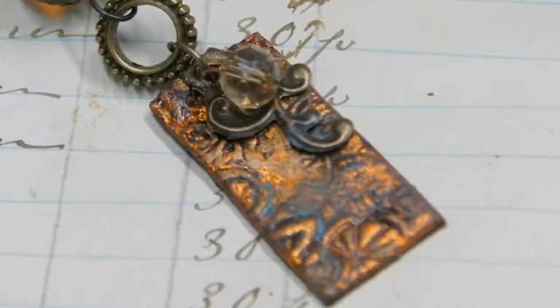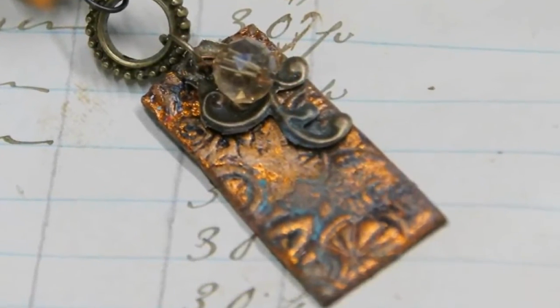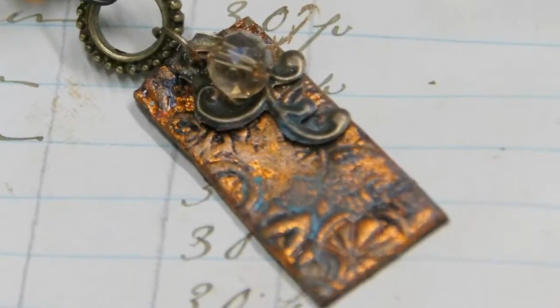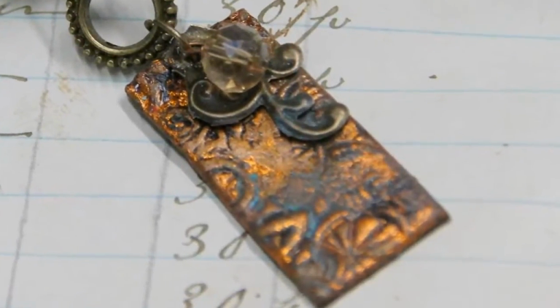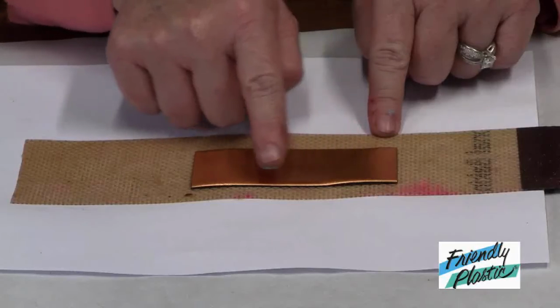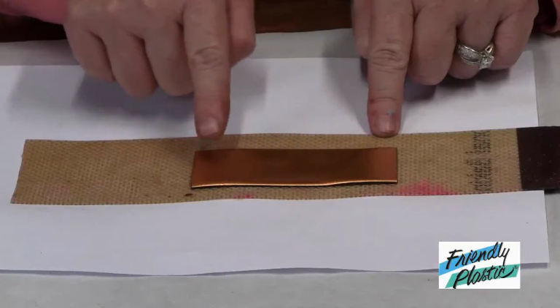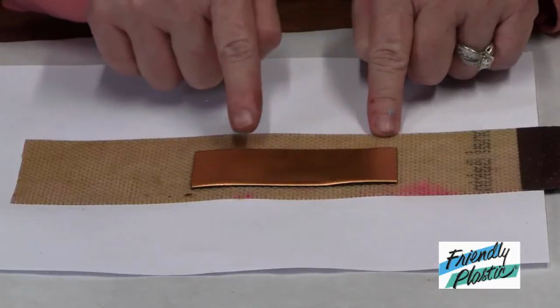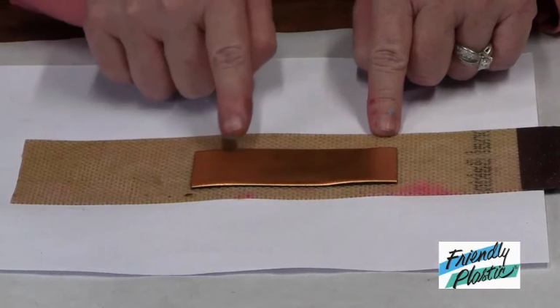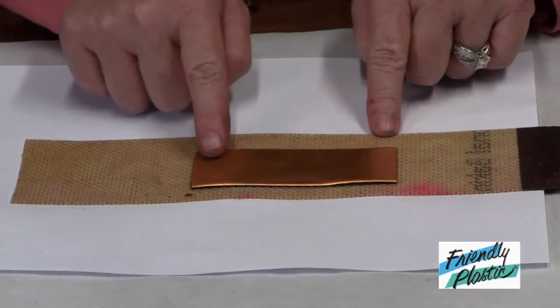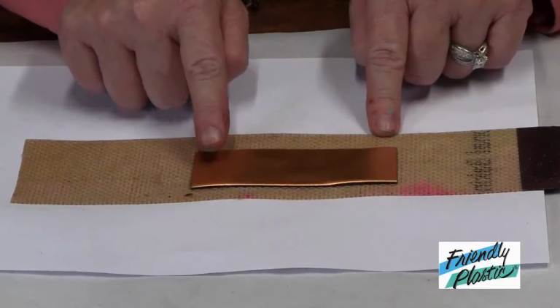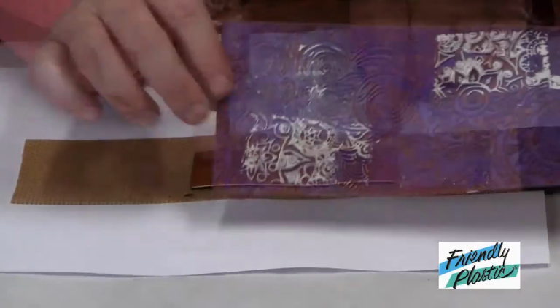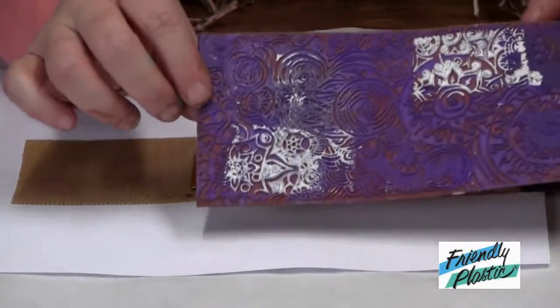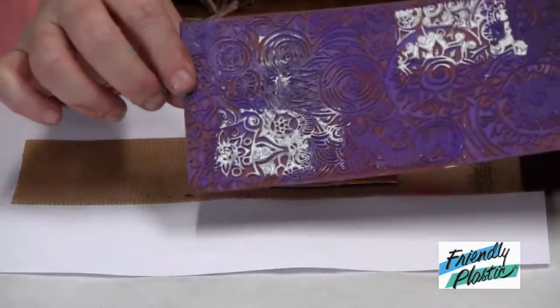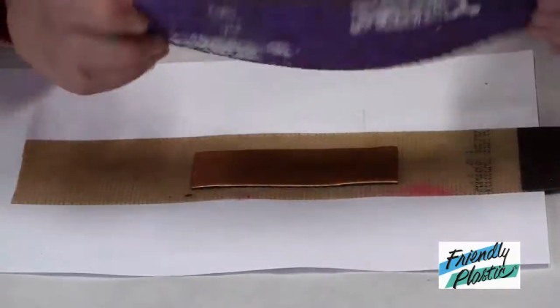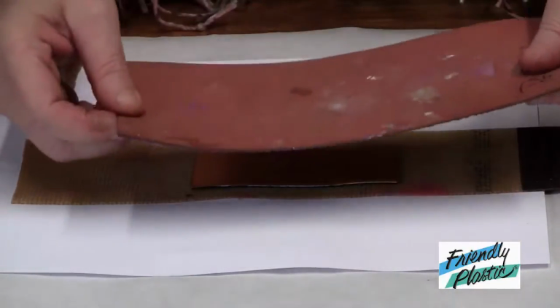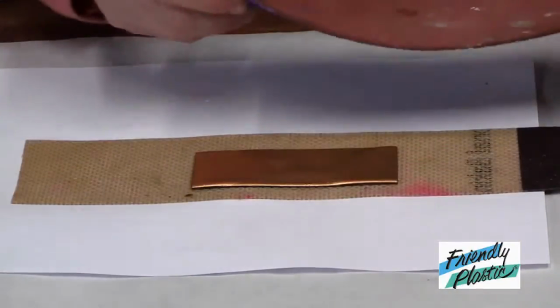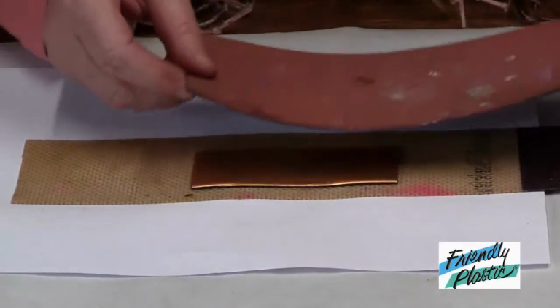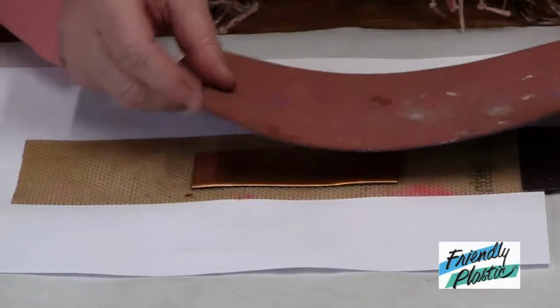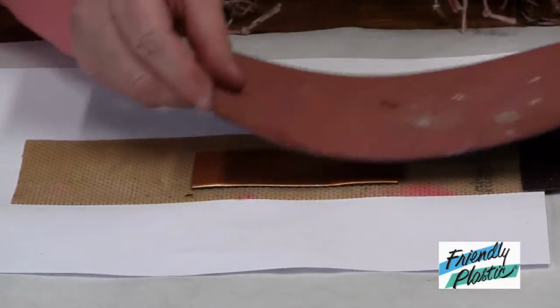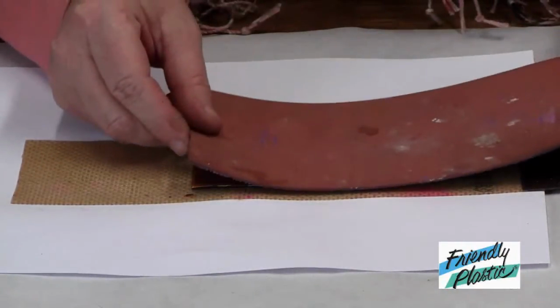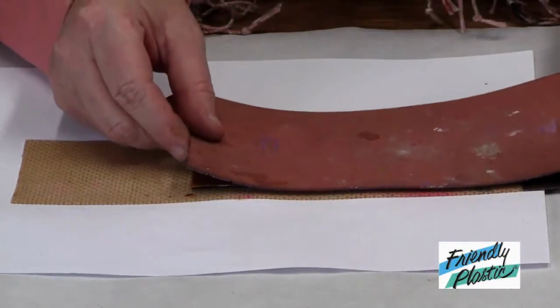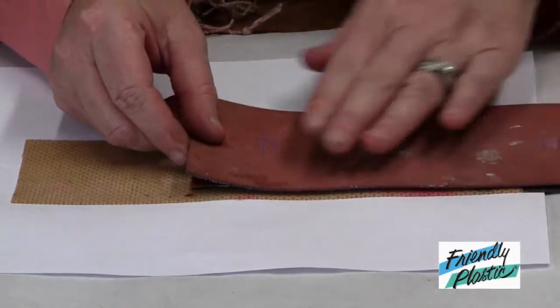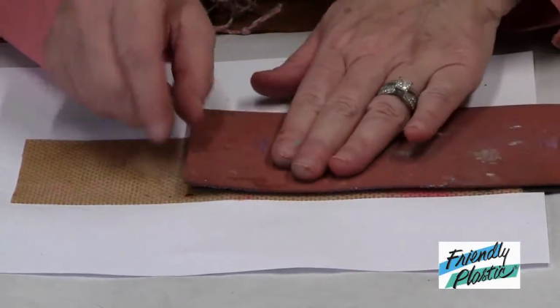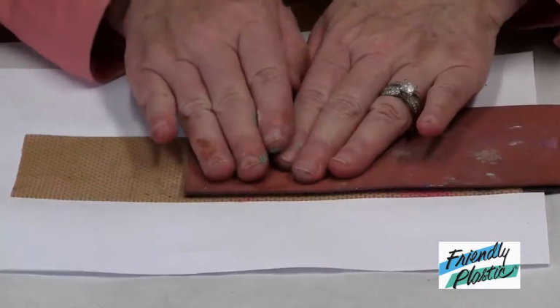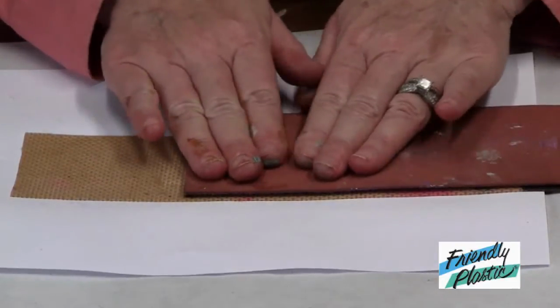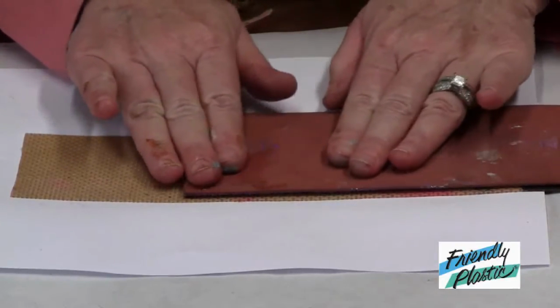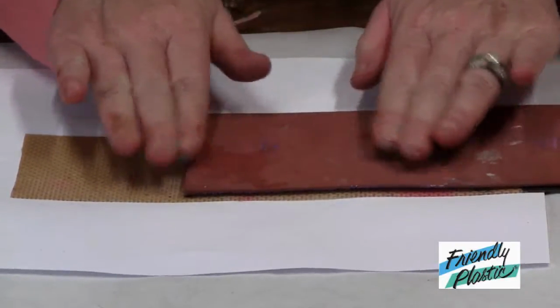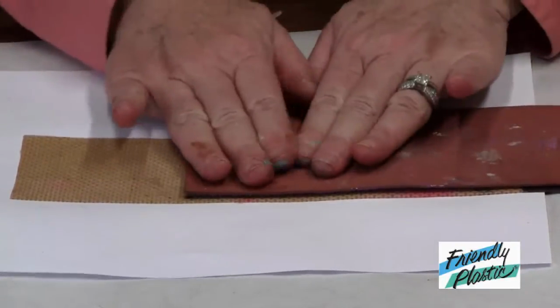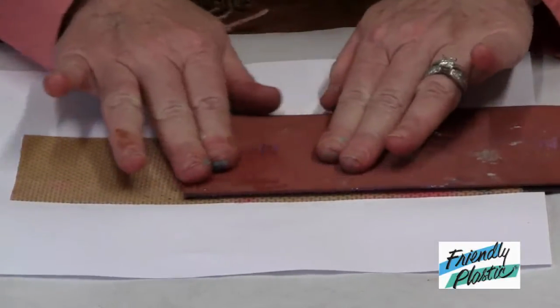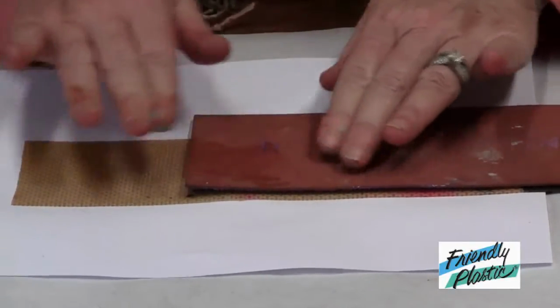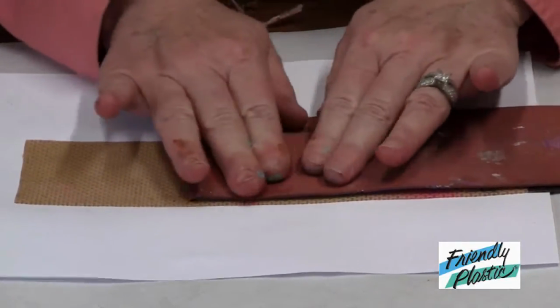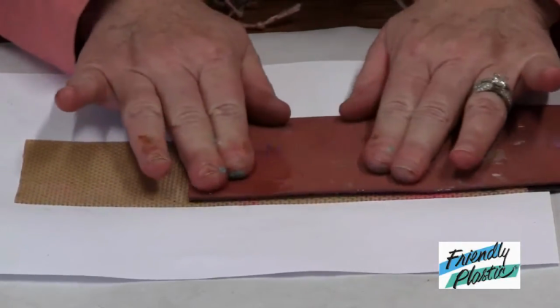So grab your friendly plastic. I've already heated it using a heat tool. I'm using a texture pad that I've coated with a little bit of petroleum jelly. I'll lay it over the softened plastic and press down.